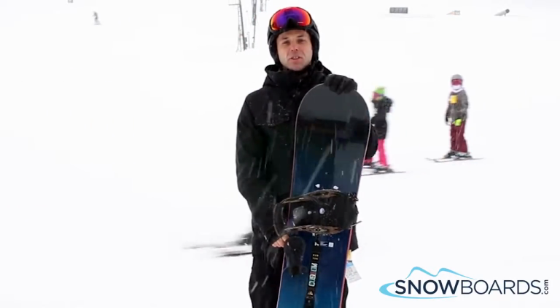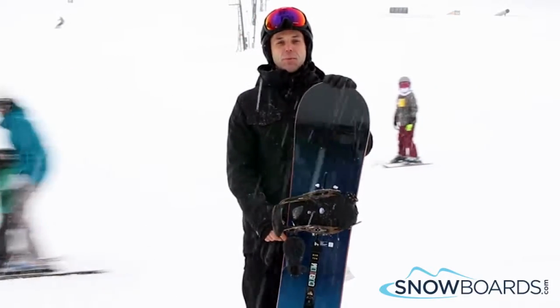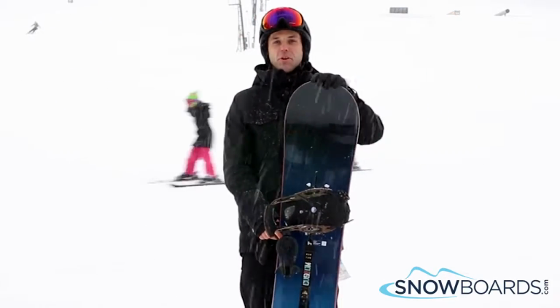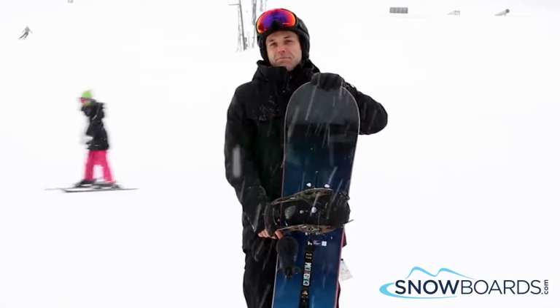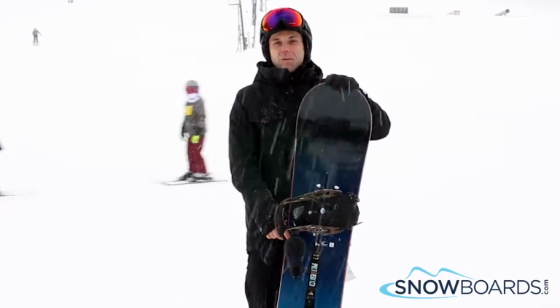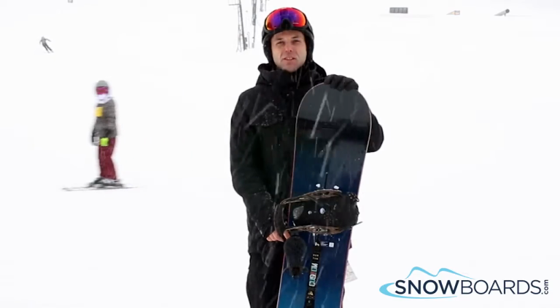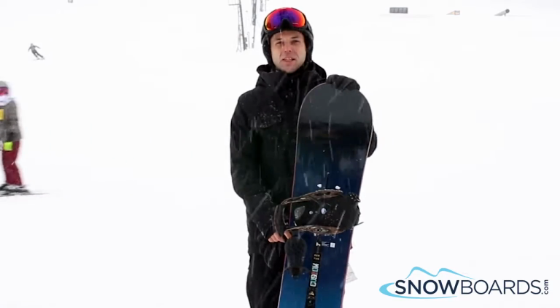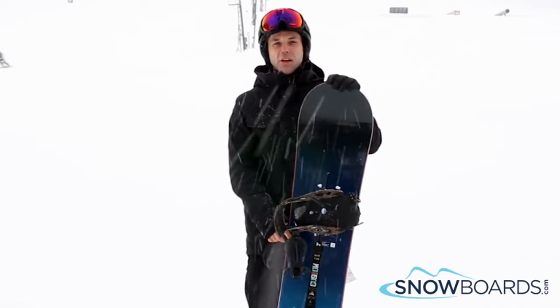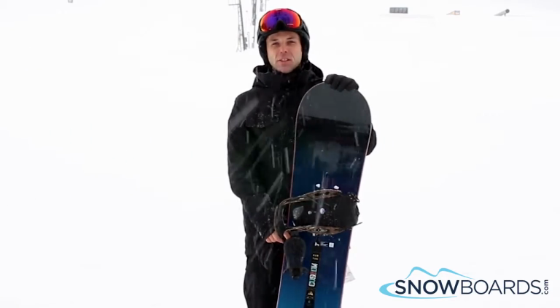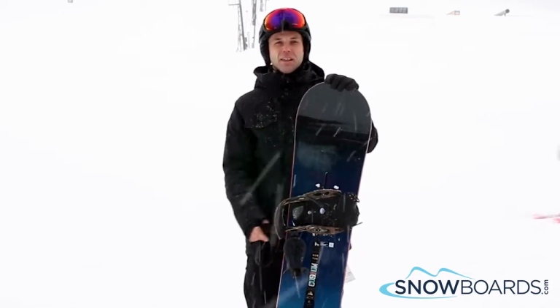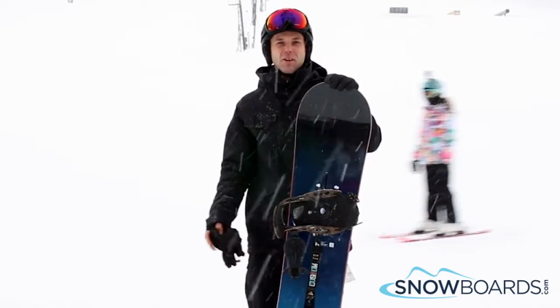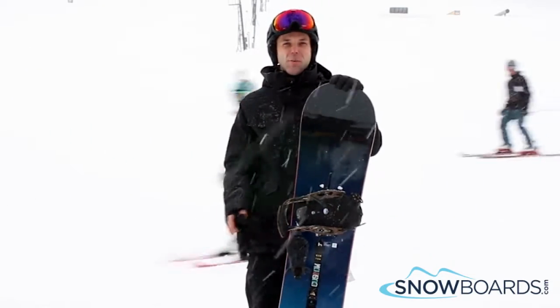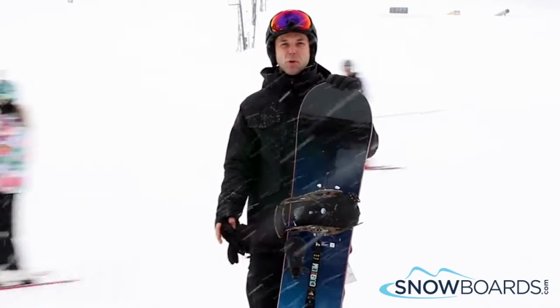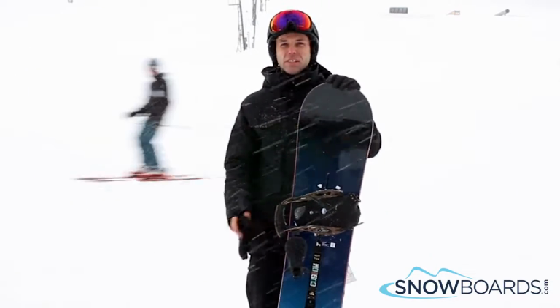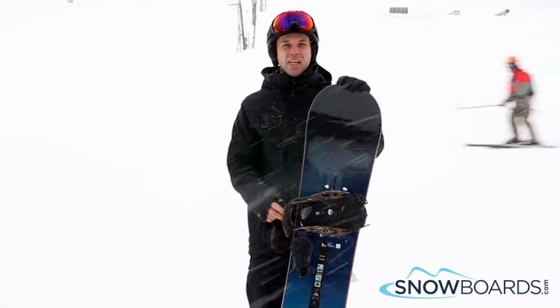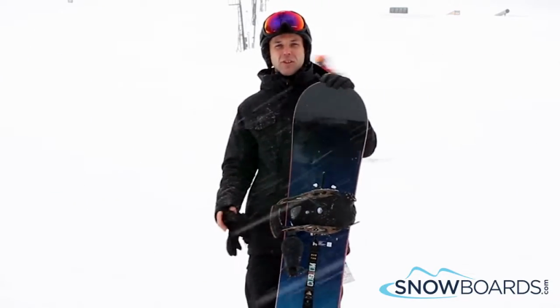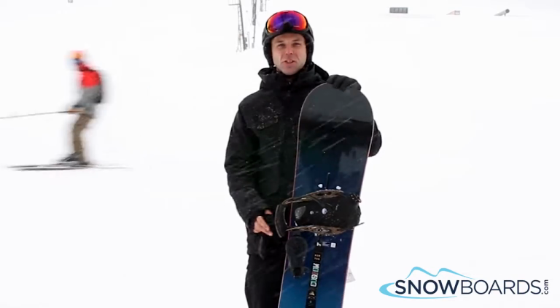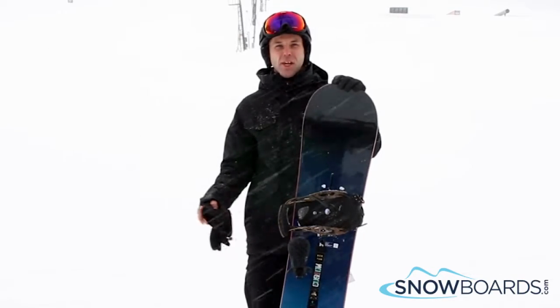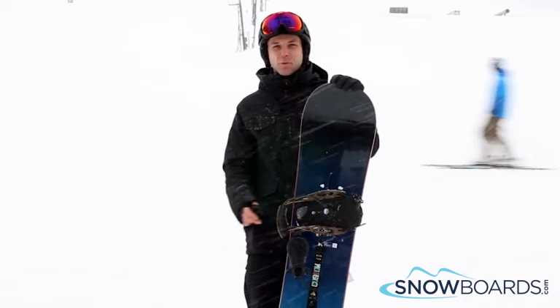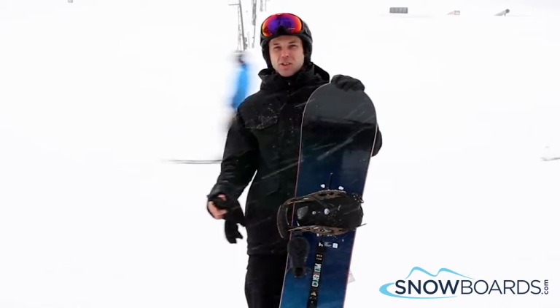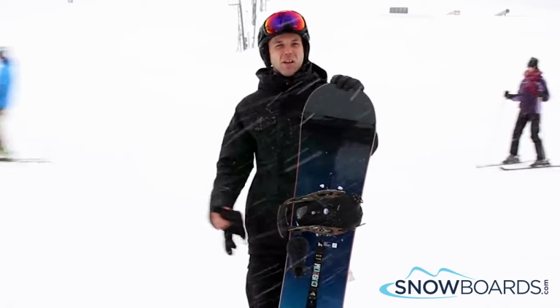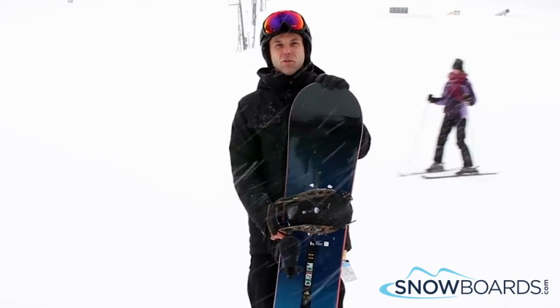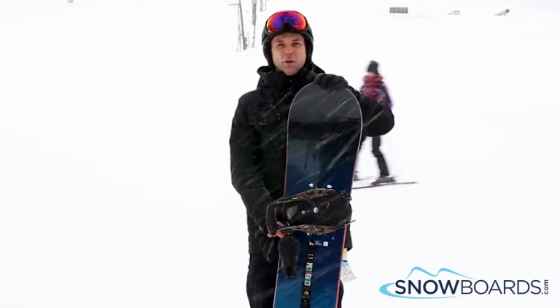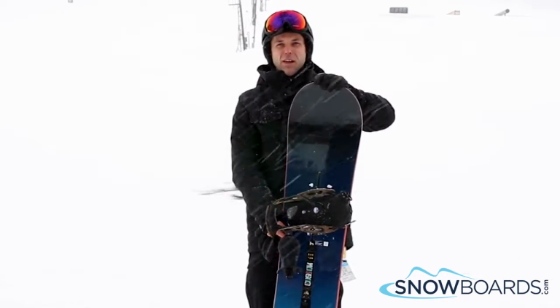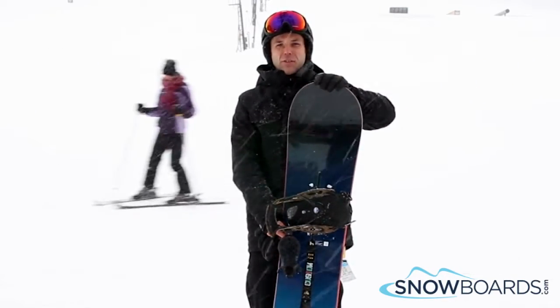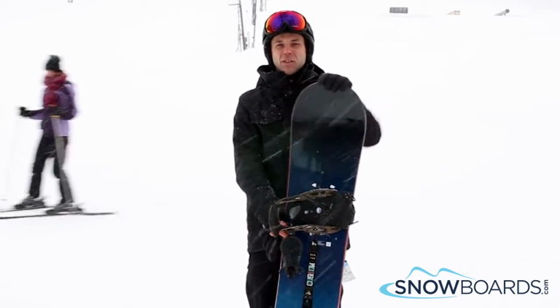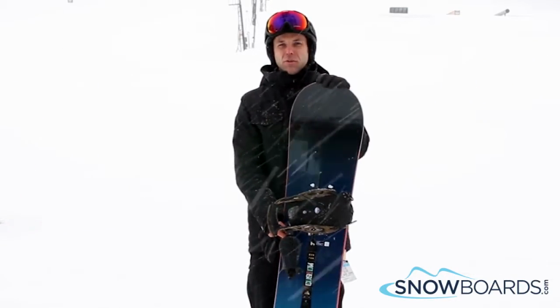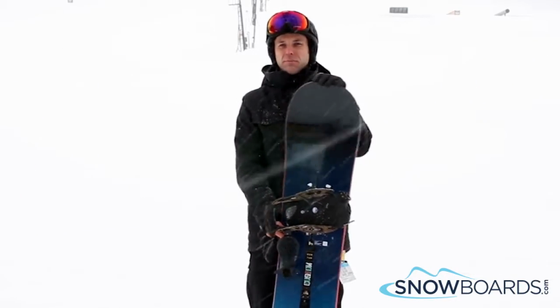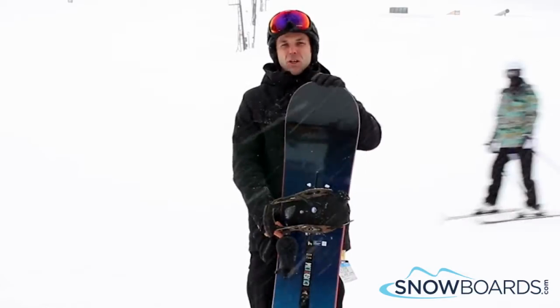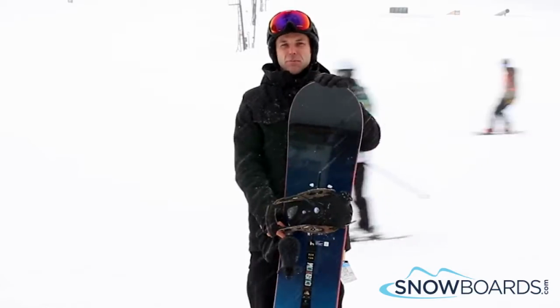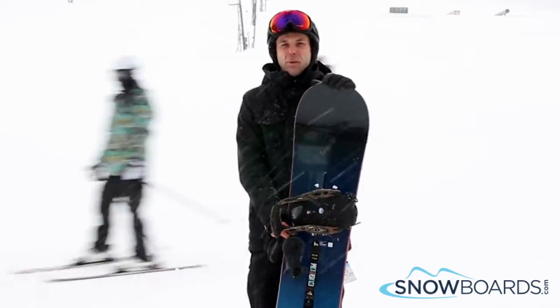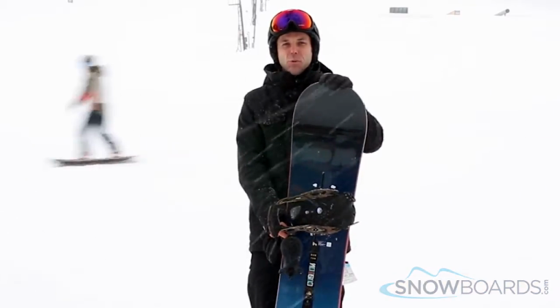This is a great board for an intermediate to advanced rider that wants a good all-mountain snowboard that's easy to get in and out of turns and will hold a nice edge when you're in the turn. Overall, 4.5 out of 5 stars — good for that intermediate all-mountain snowboard.